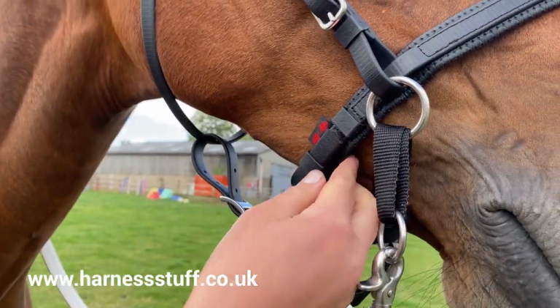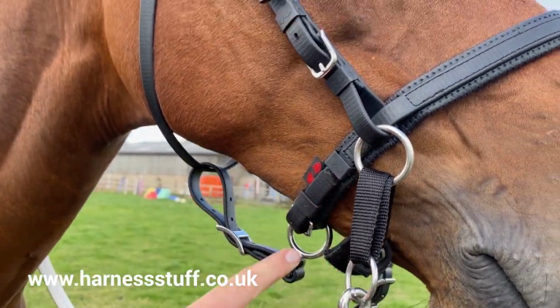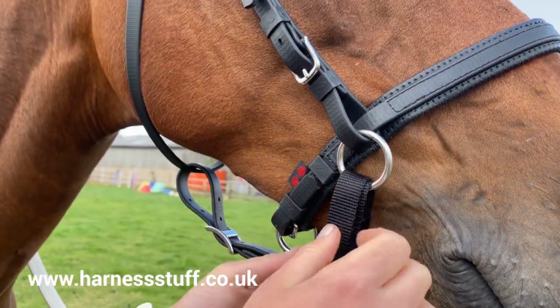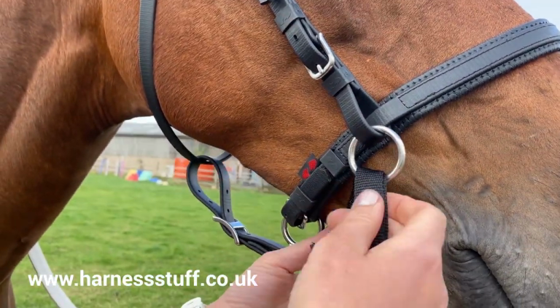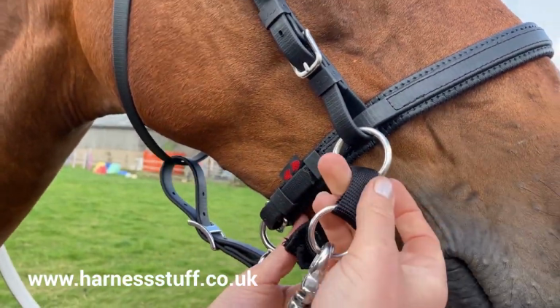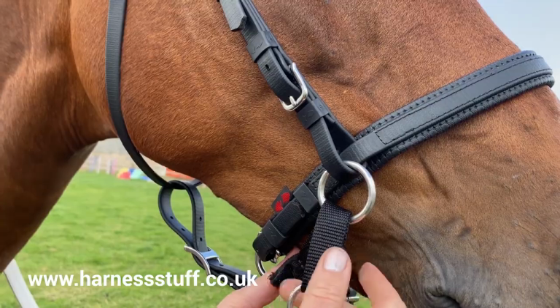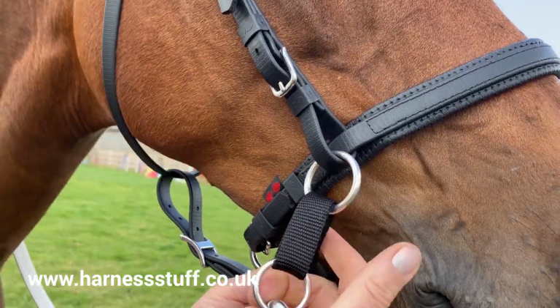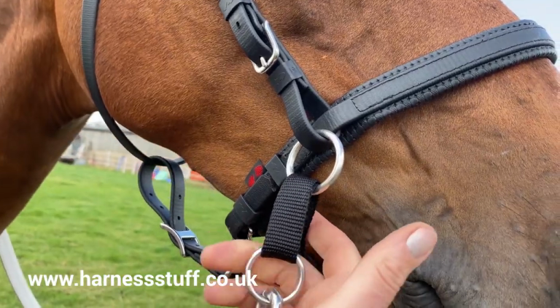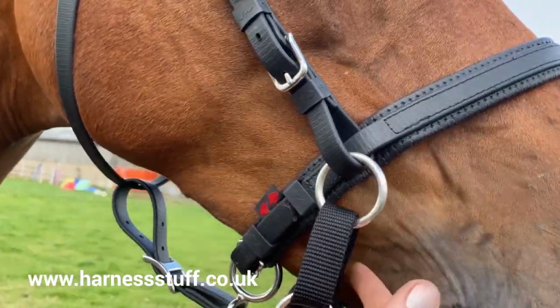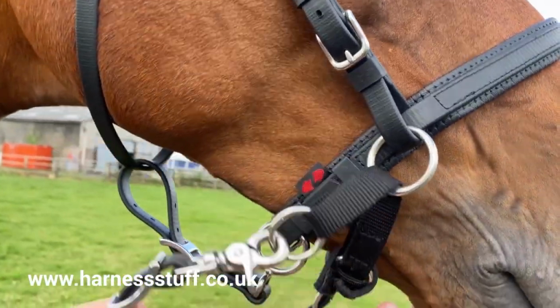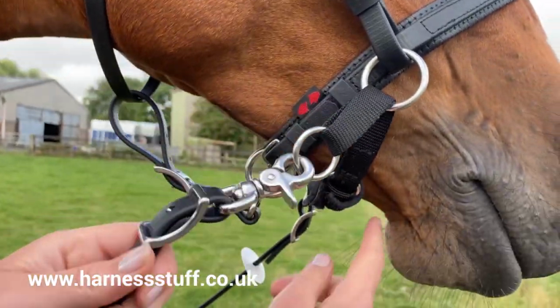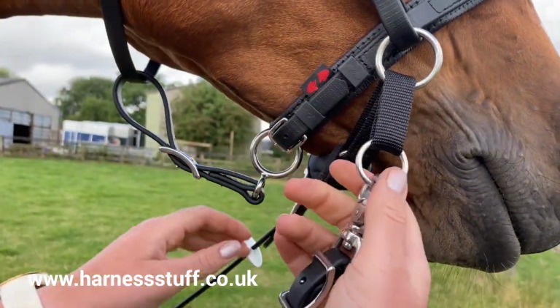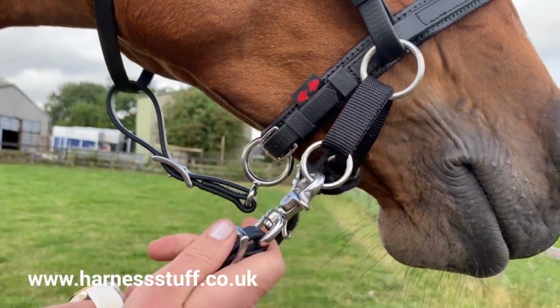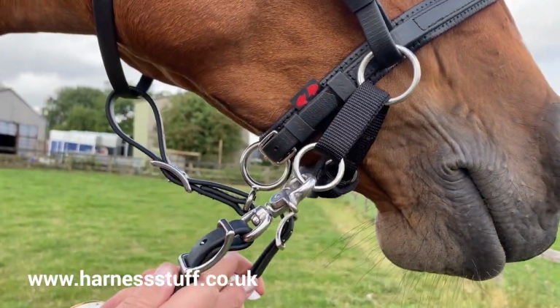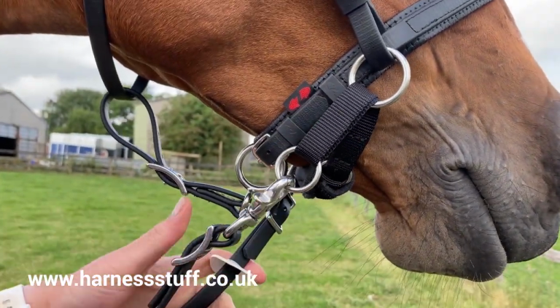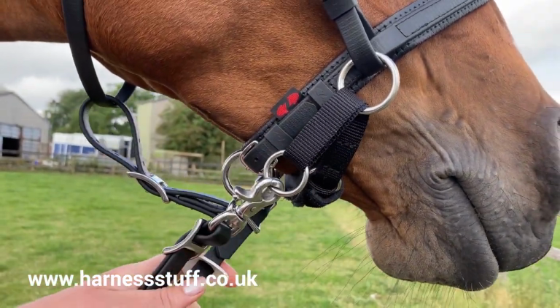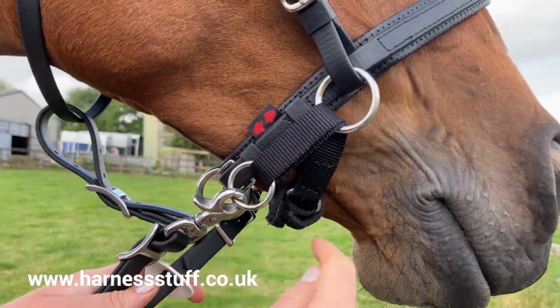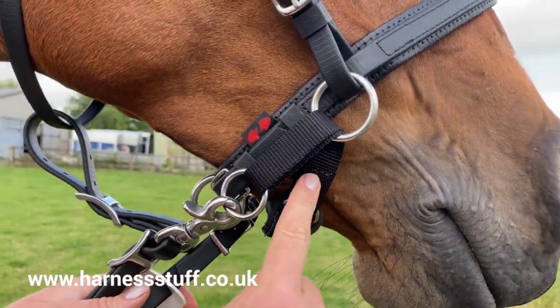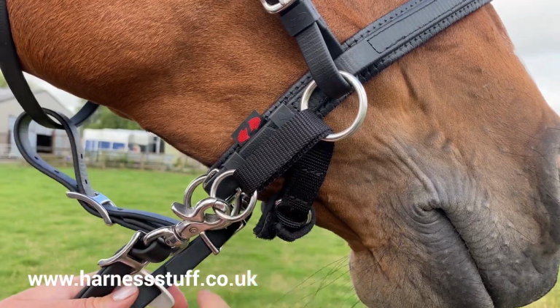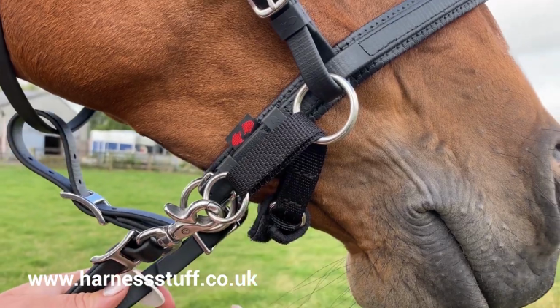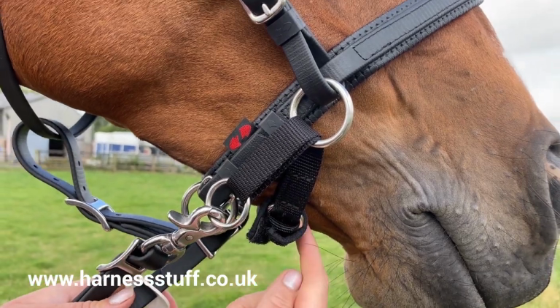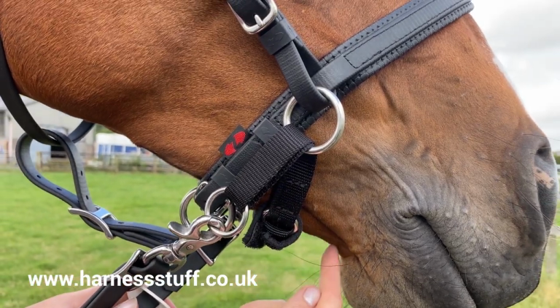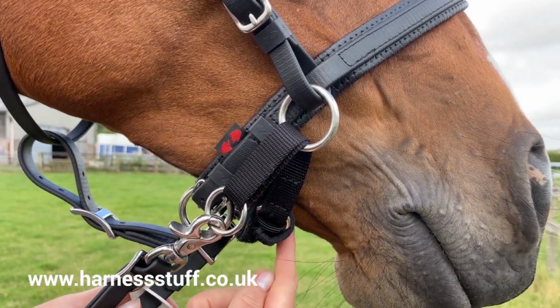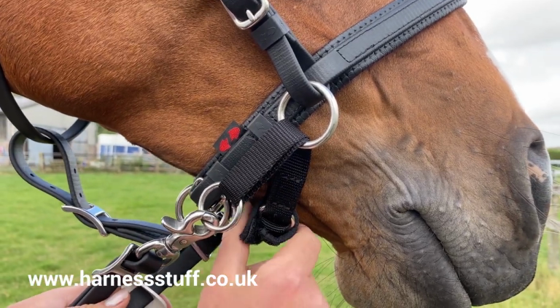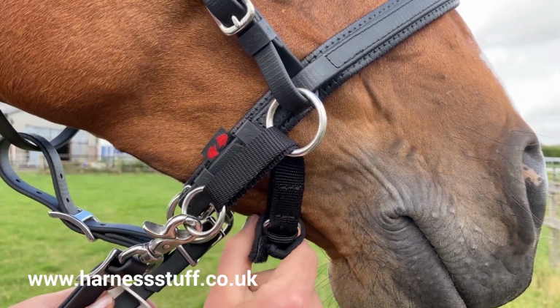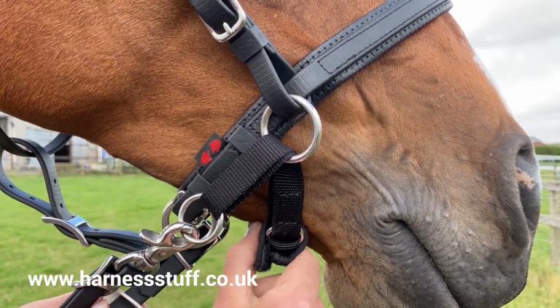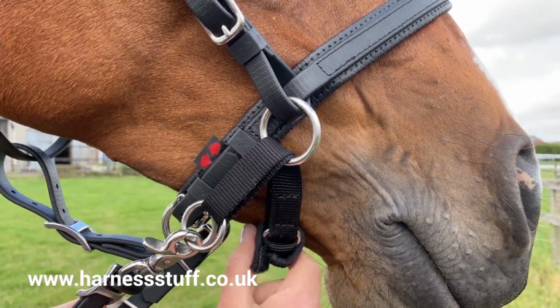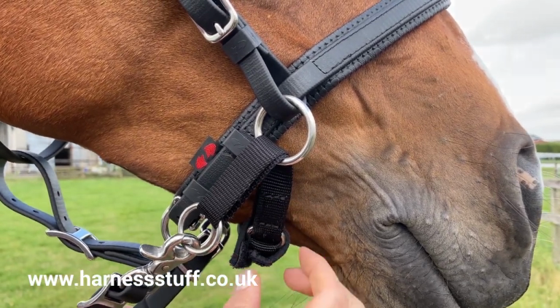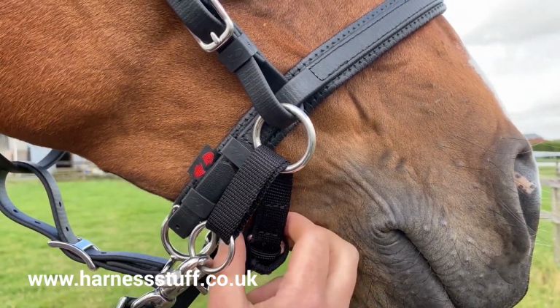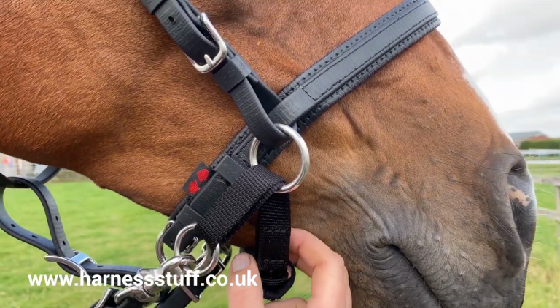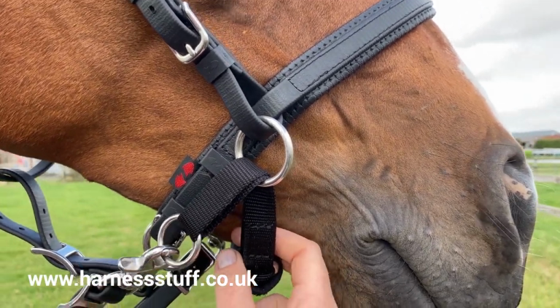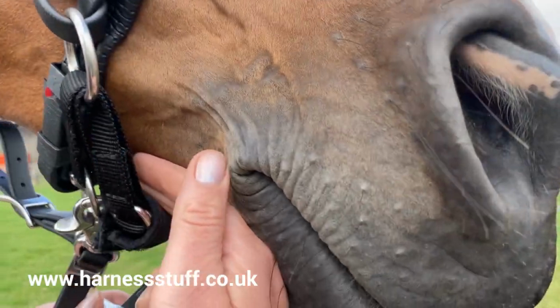The scrawbrig chin attachment provides extra pressure under the chin. The soft webbing chin strap sits just behind the chin, and you should be able to get two fingers between the chin and the strap.